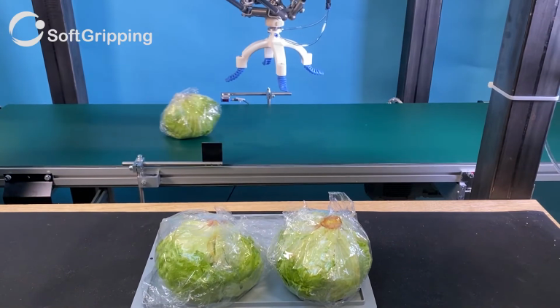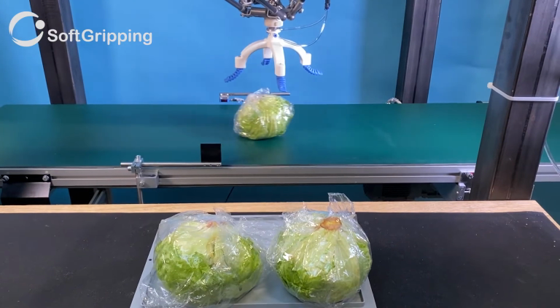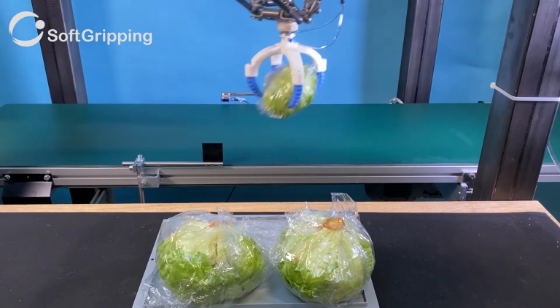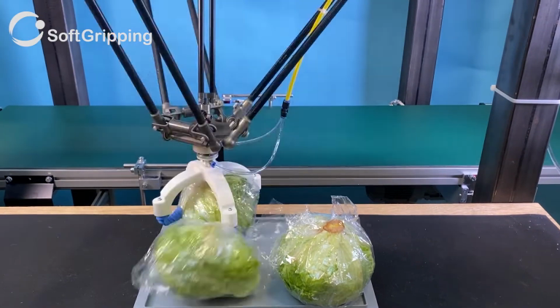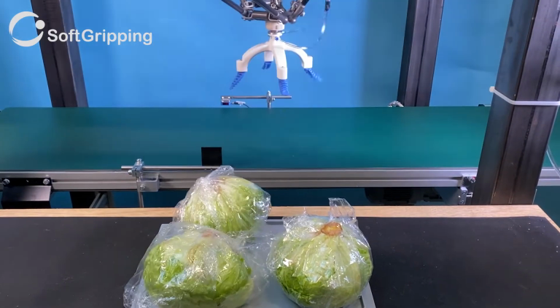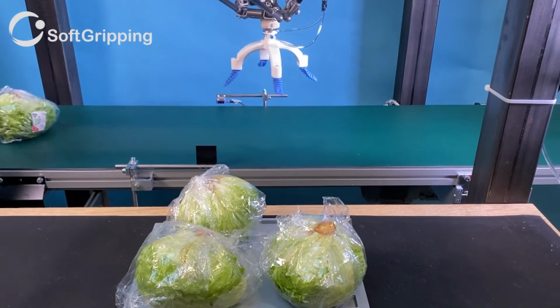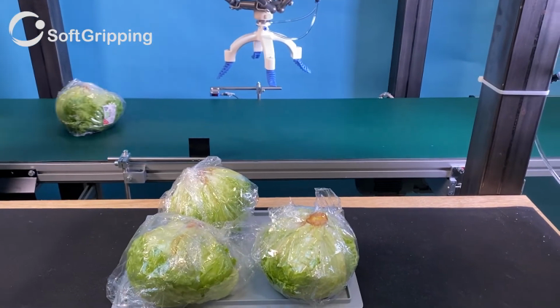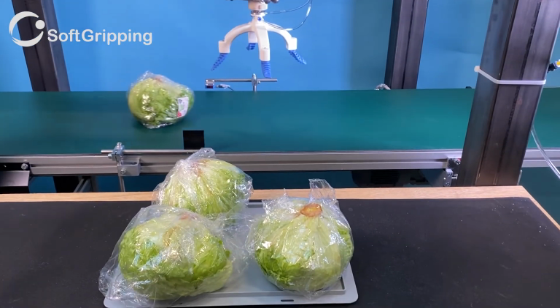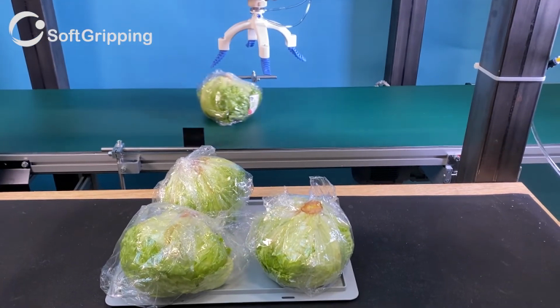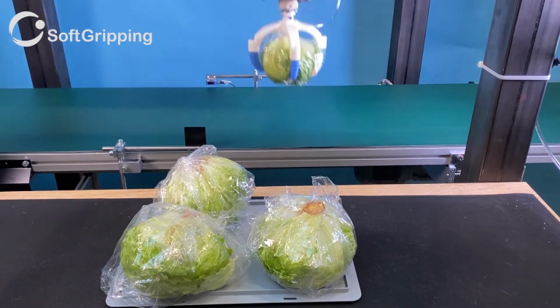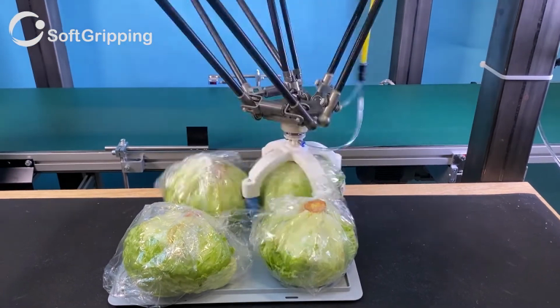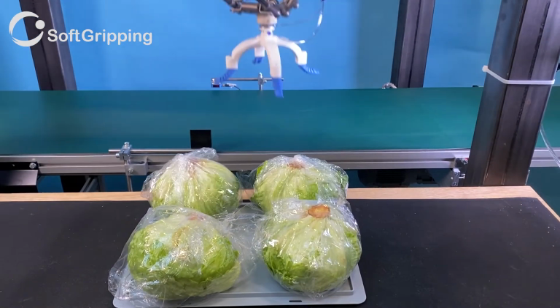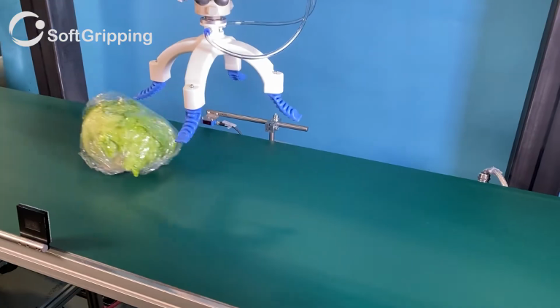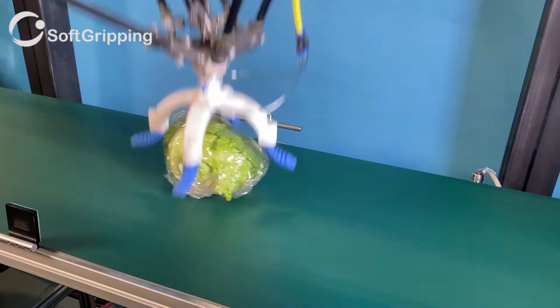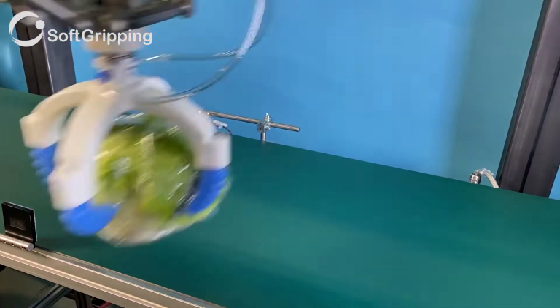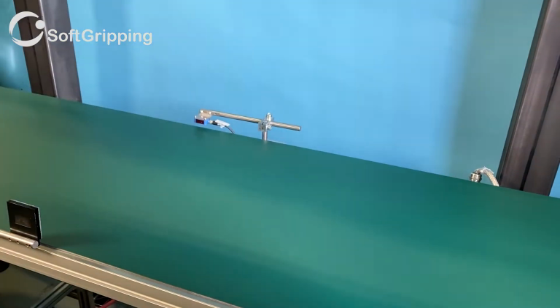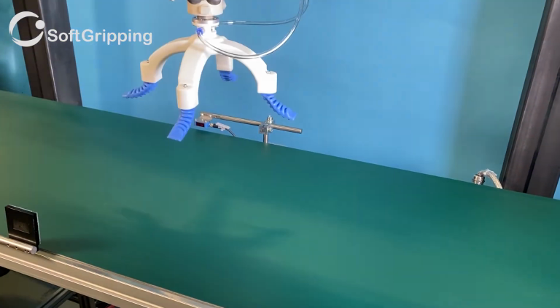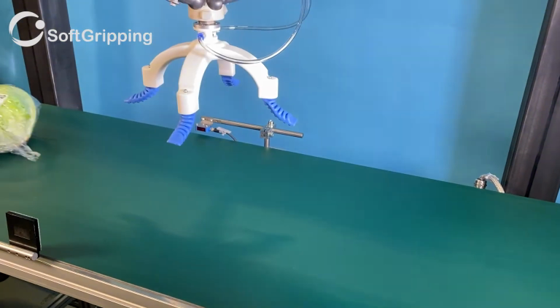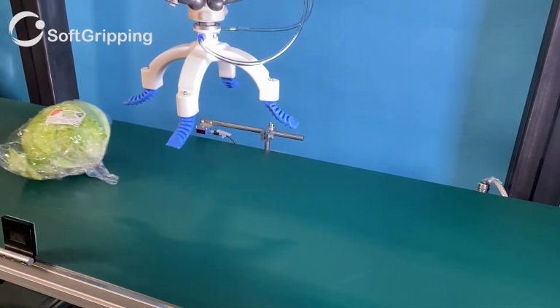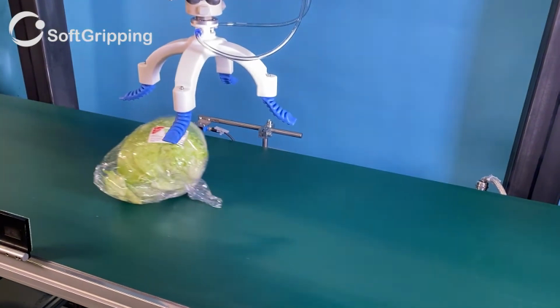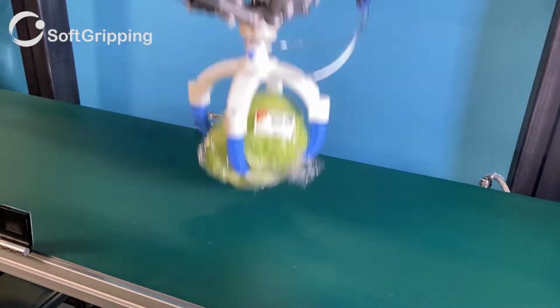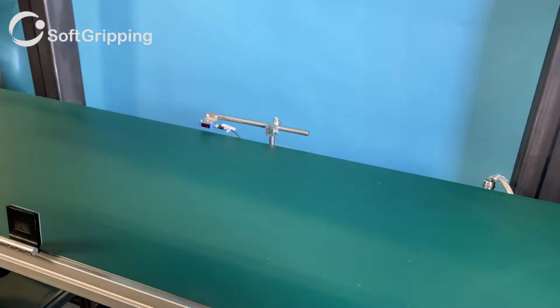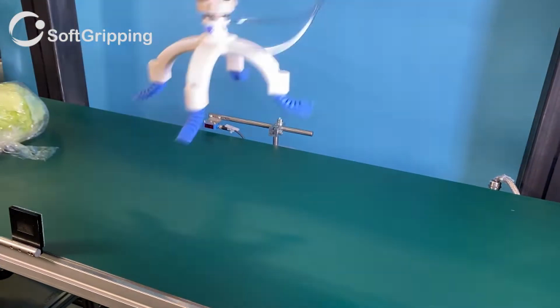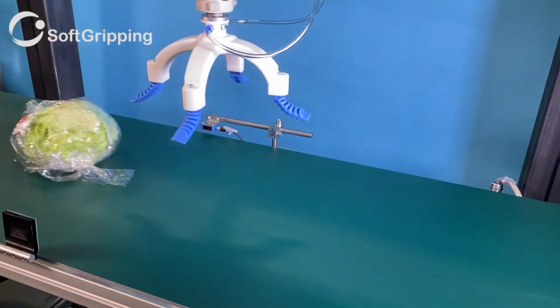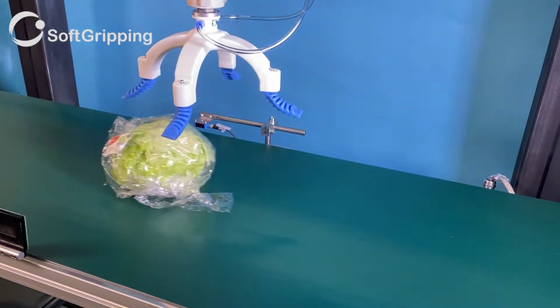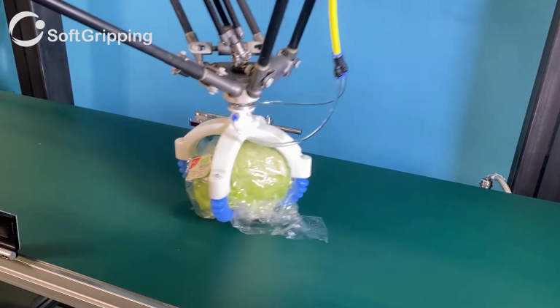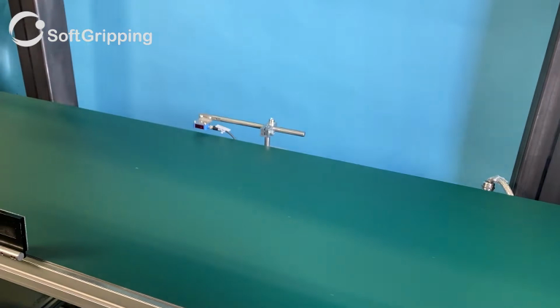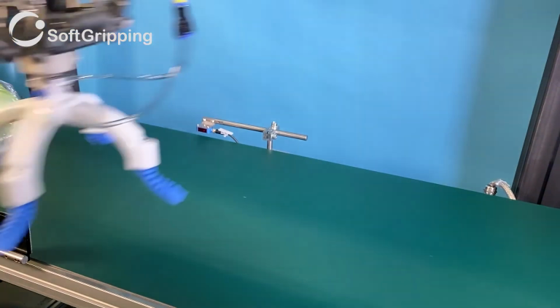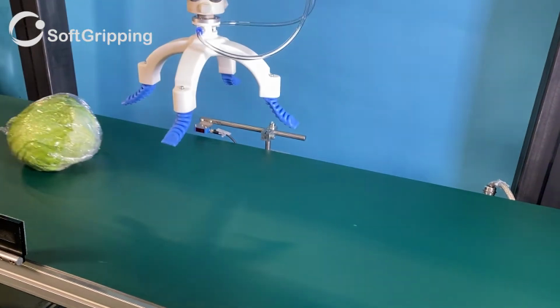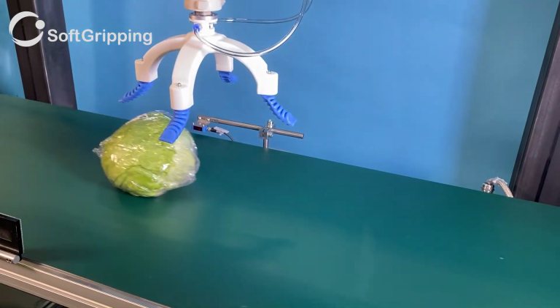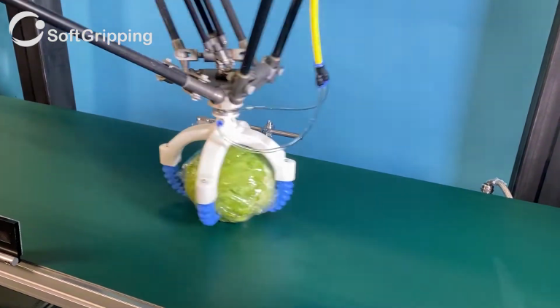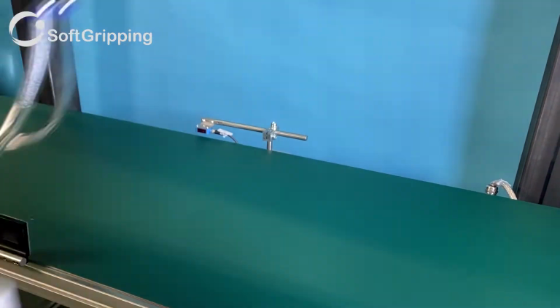My lettuces are perfectly safe when handled with this custom soft gripper design — built for low weight but massive size of cabbages, leek, lettuces and other bulky products.